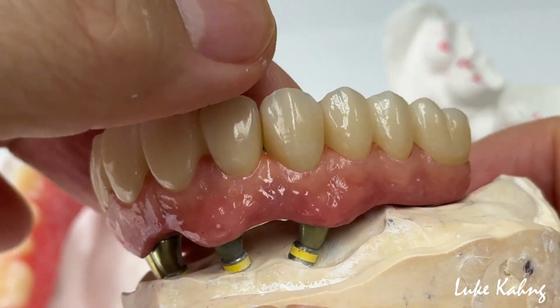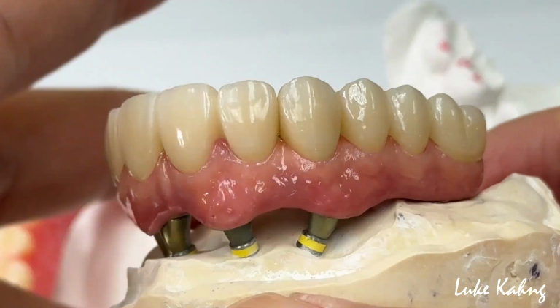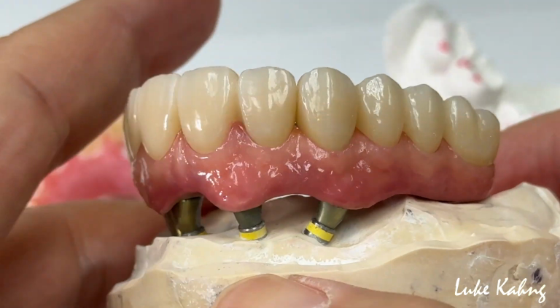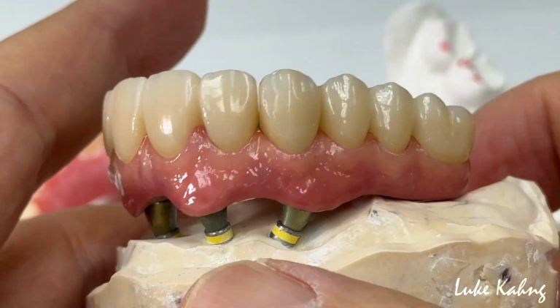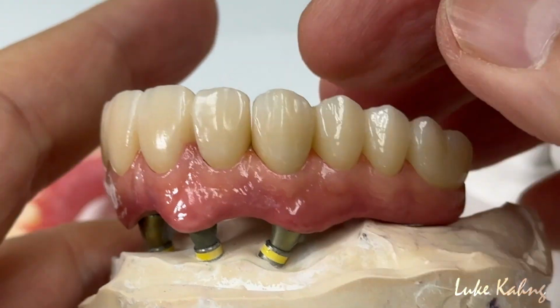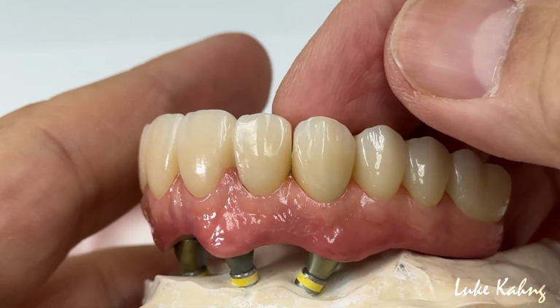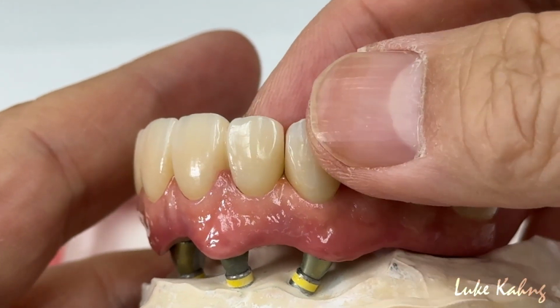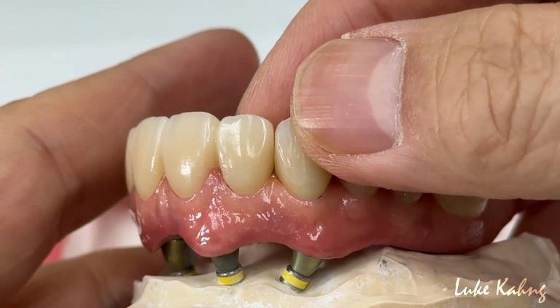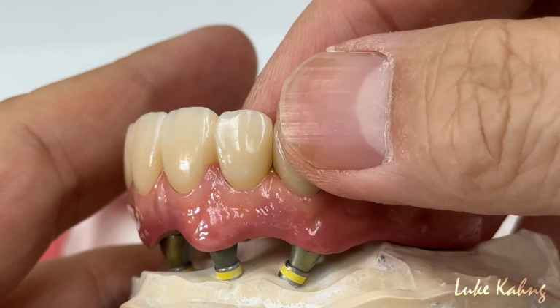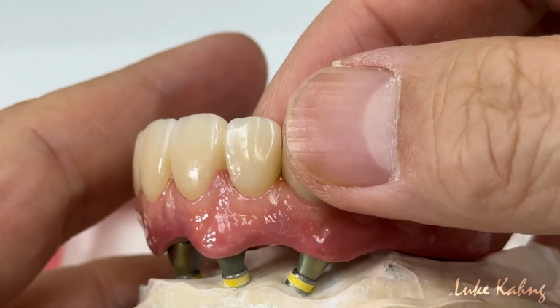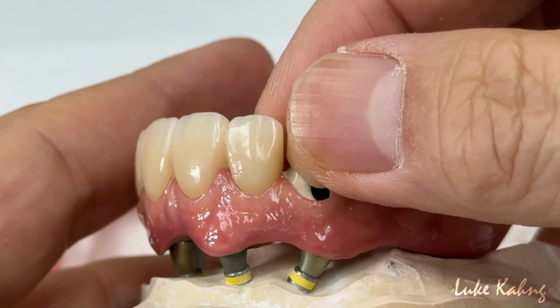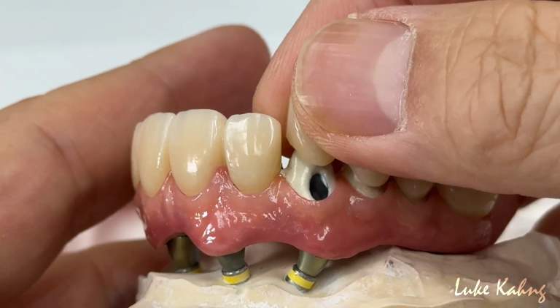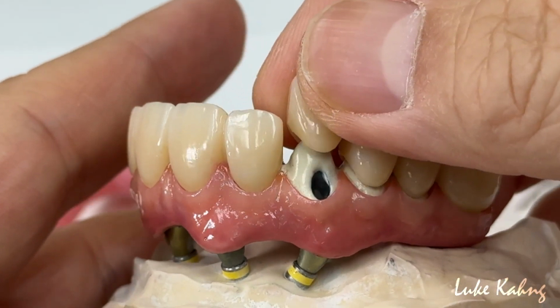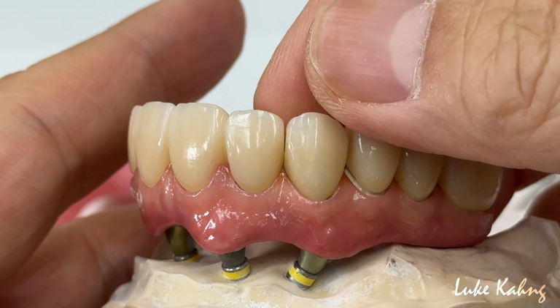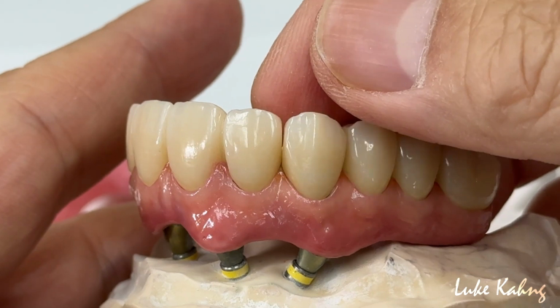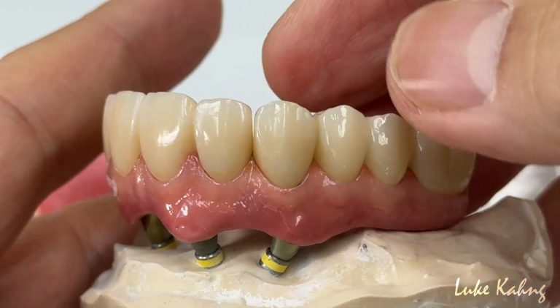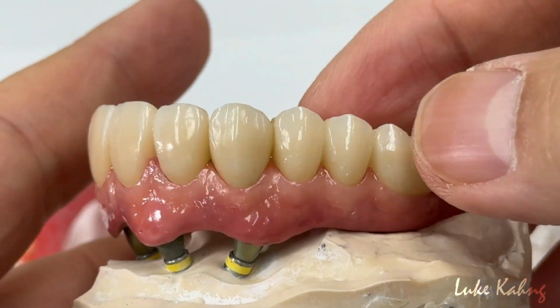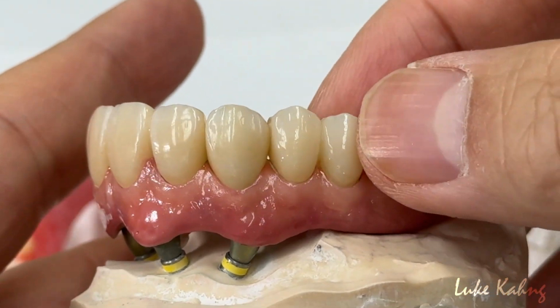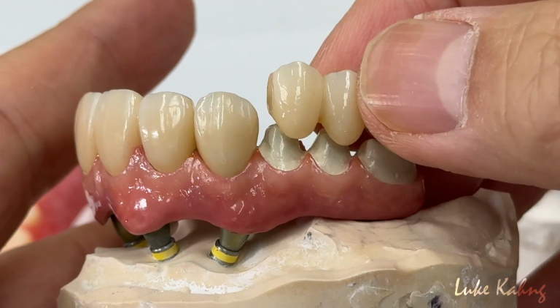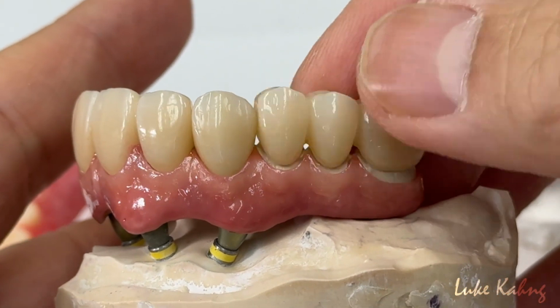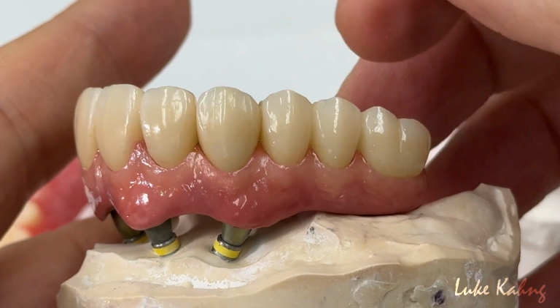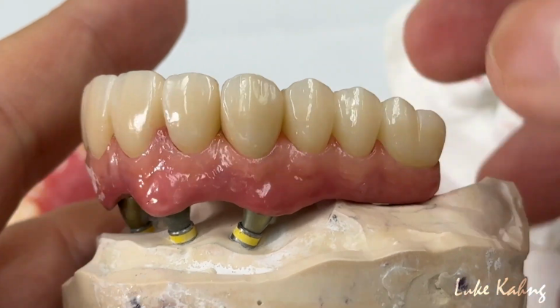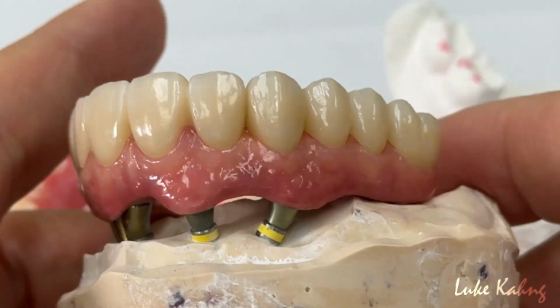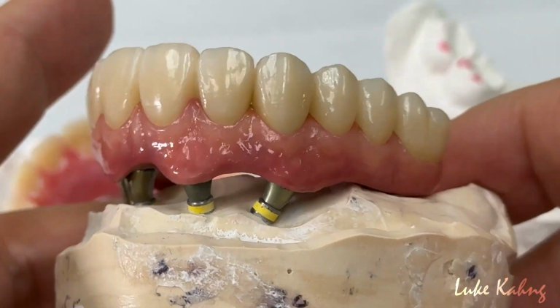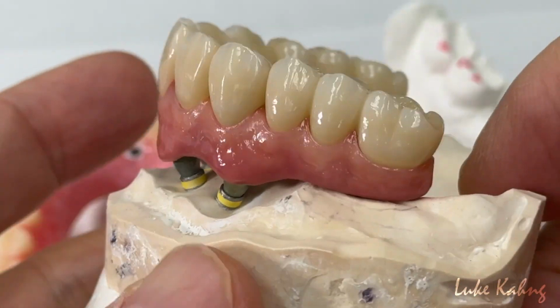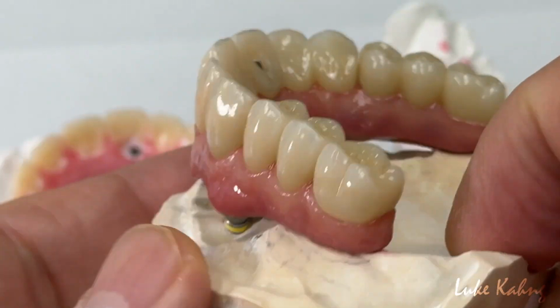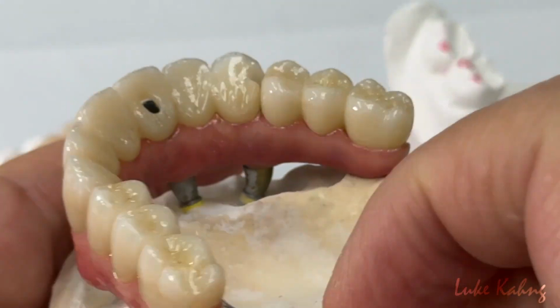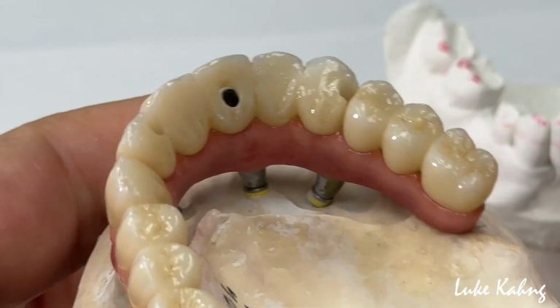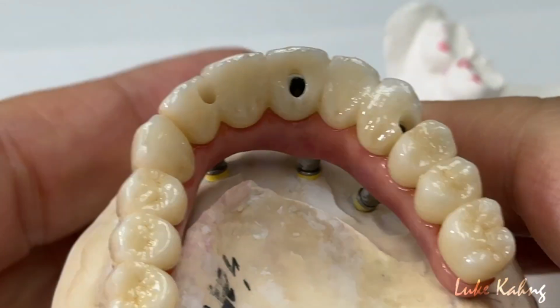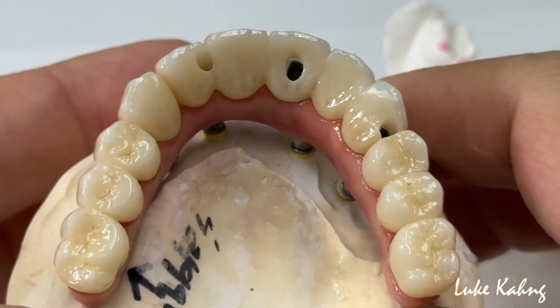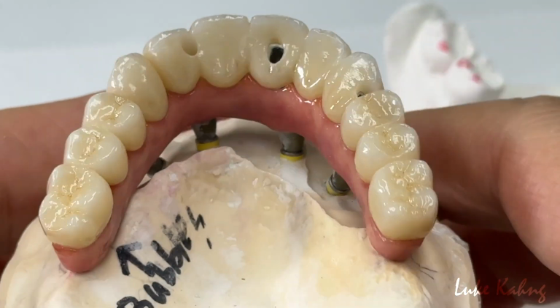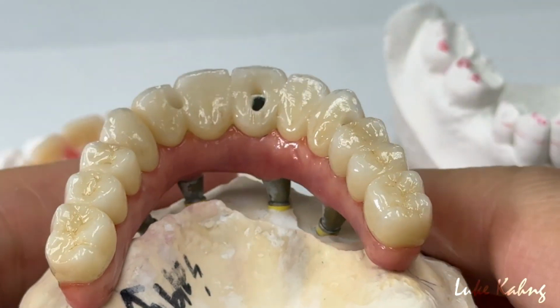And then here's another single crown. There are unbelievable cases. Just finish them. So now we're going to cement soon.